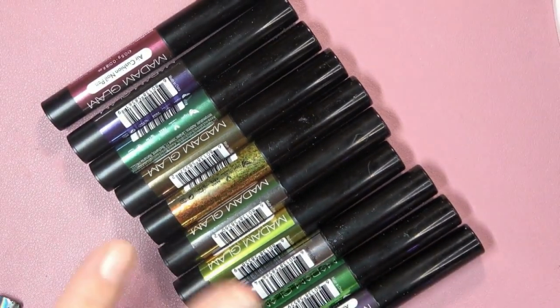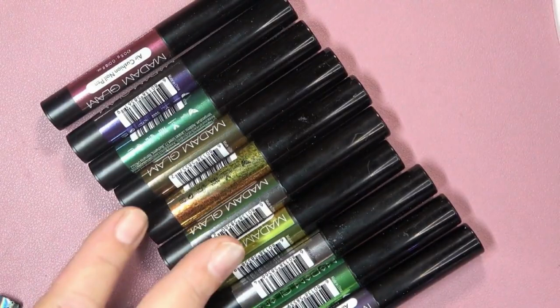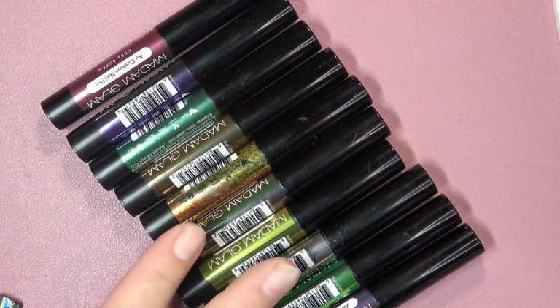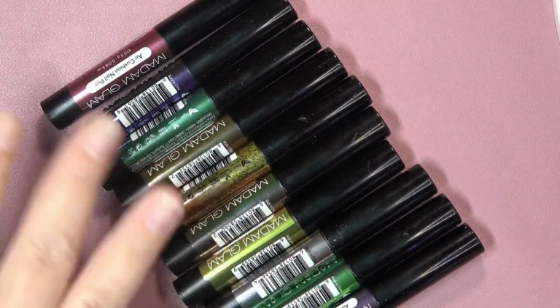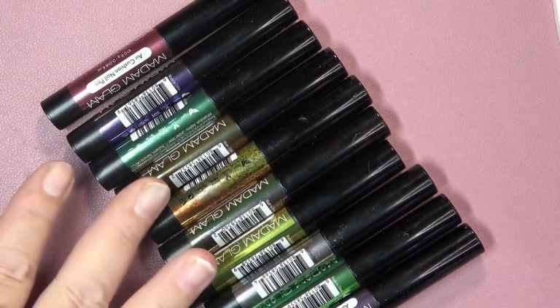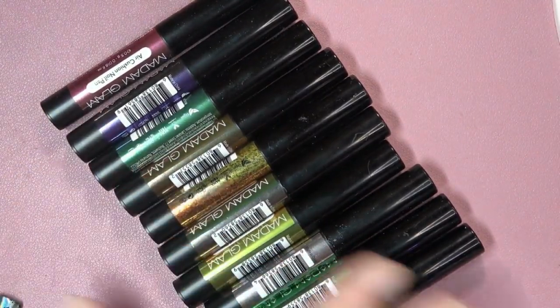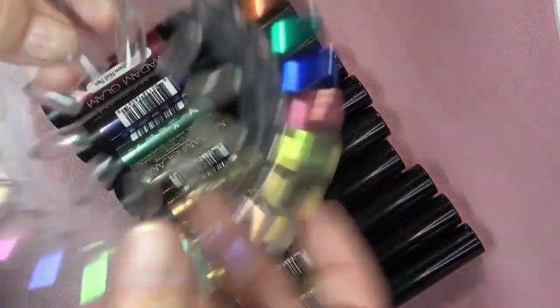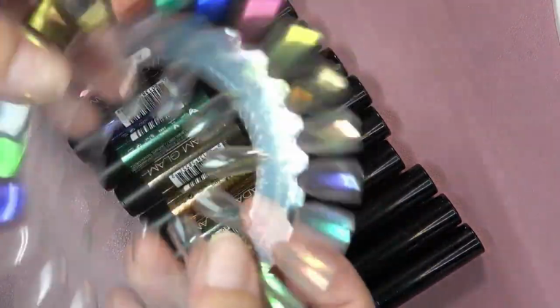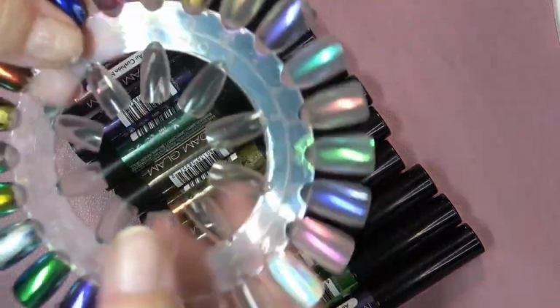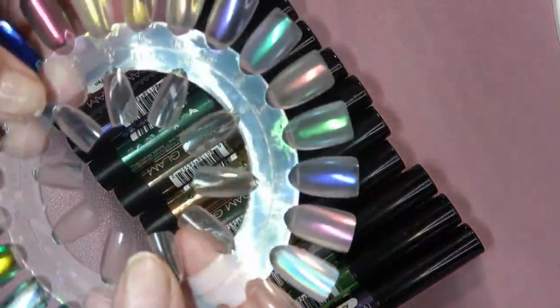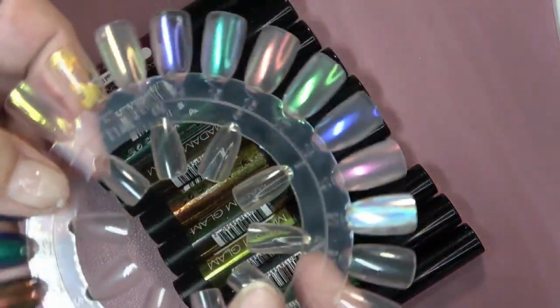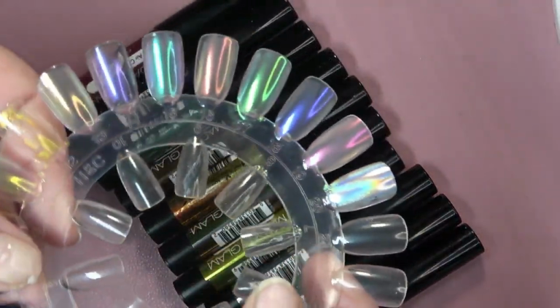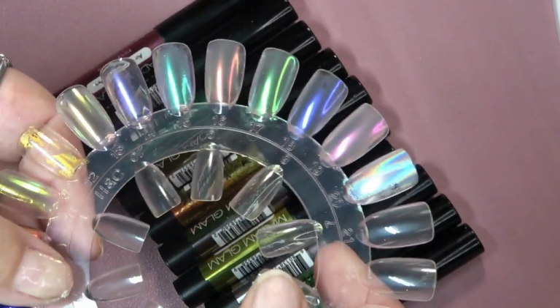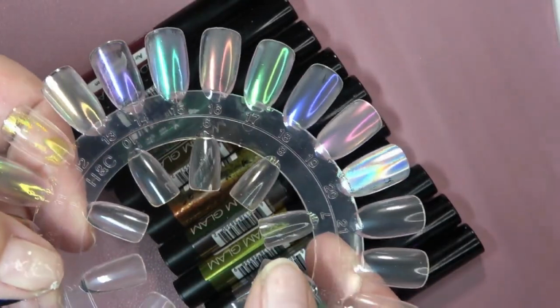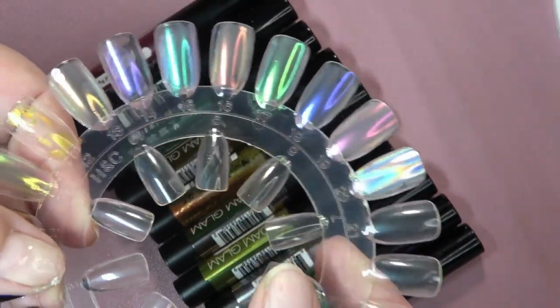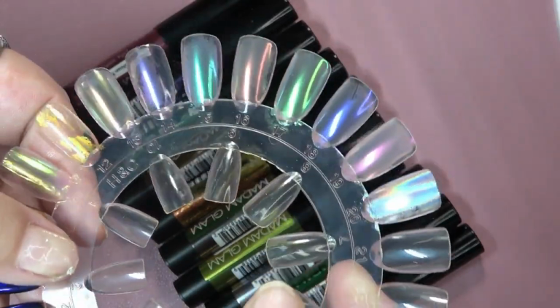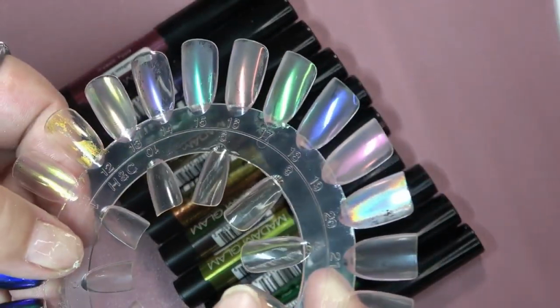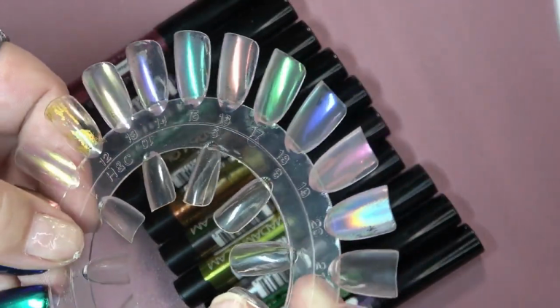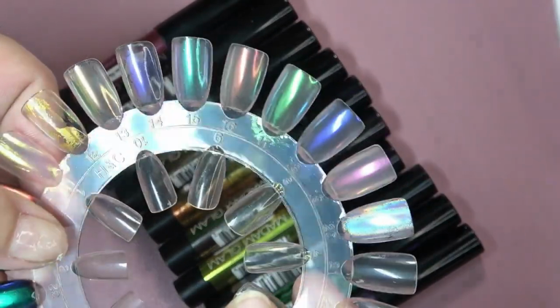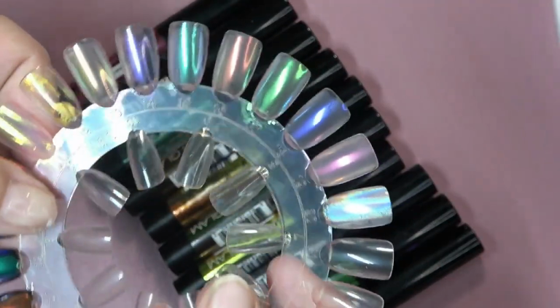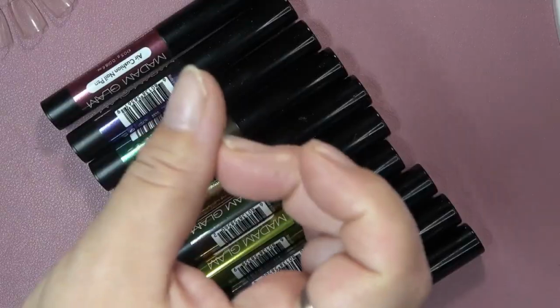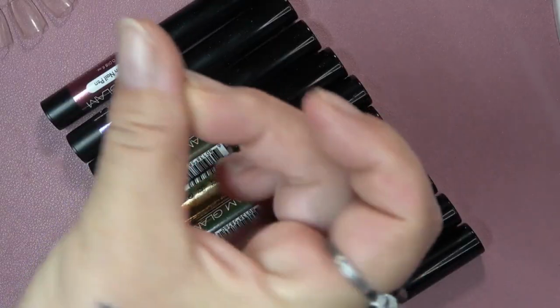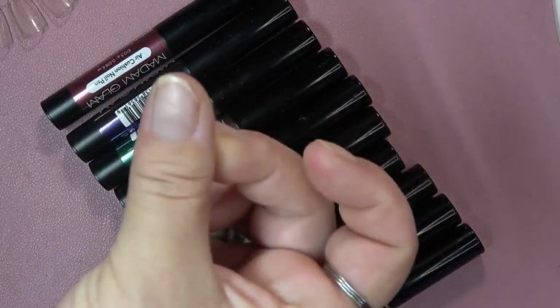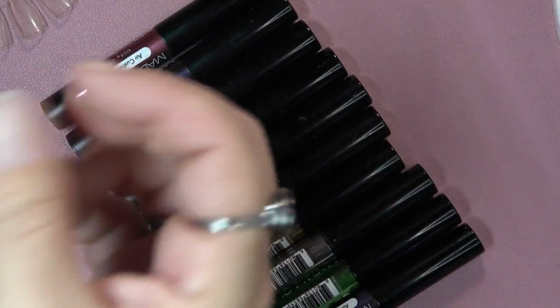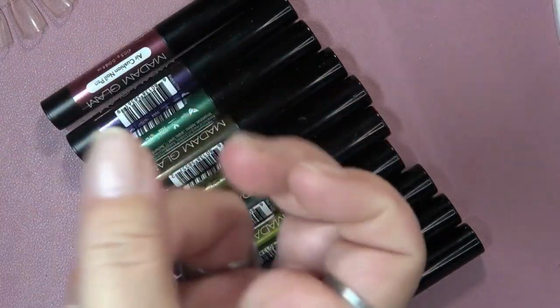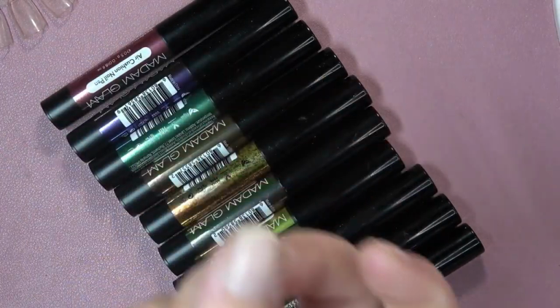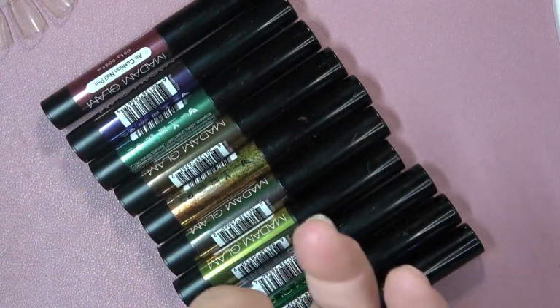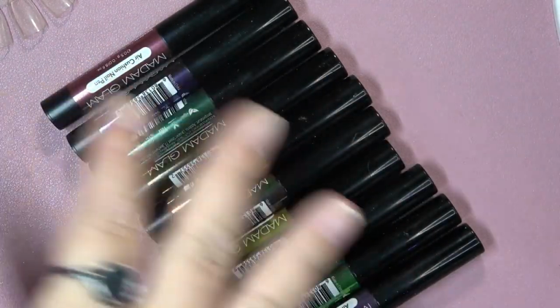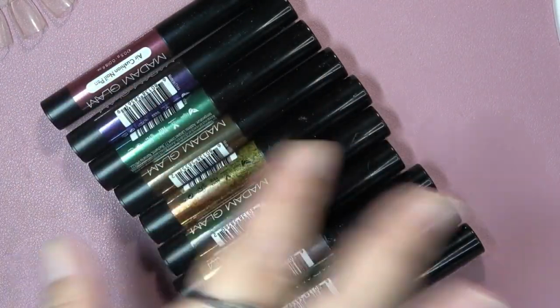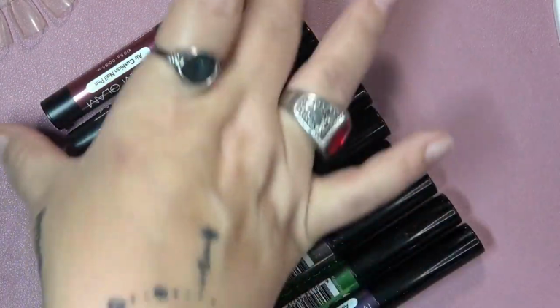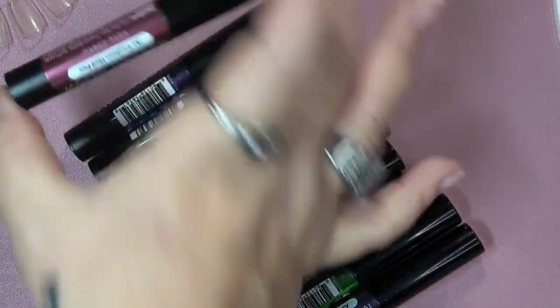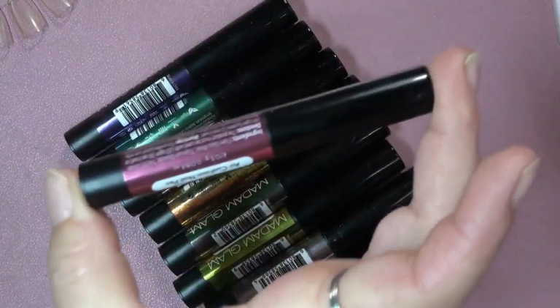I did have a problem with a couple of them when I was swatching them, so I did it over clear first because they always look so pretty over clear. These are like those little pots that have the metallic pigment, but they're inside of a pen.